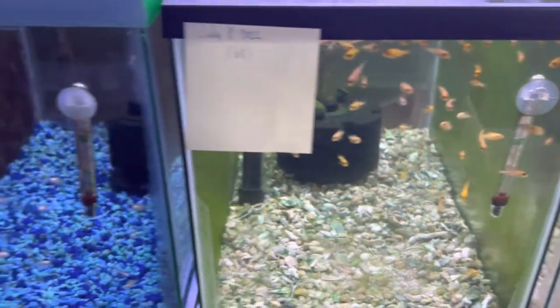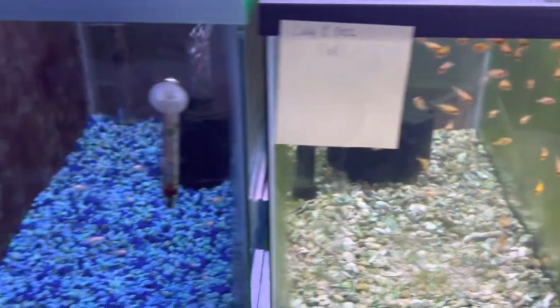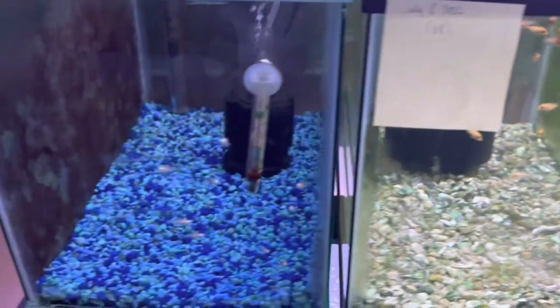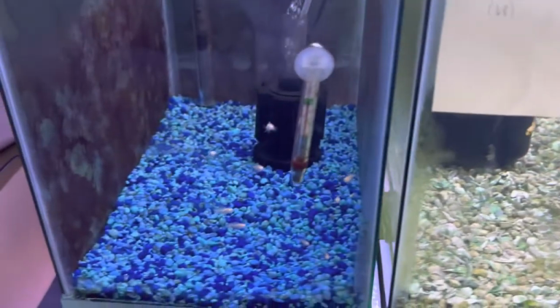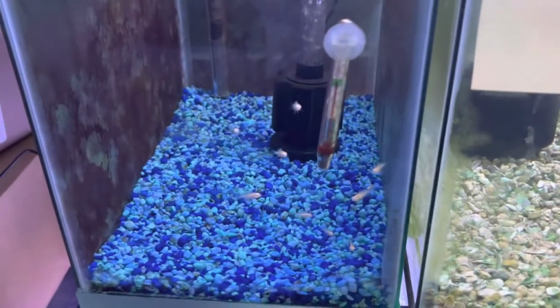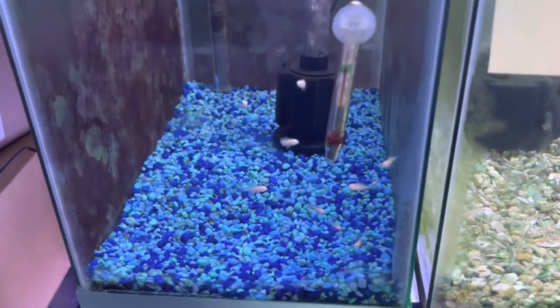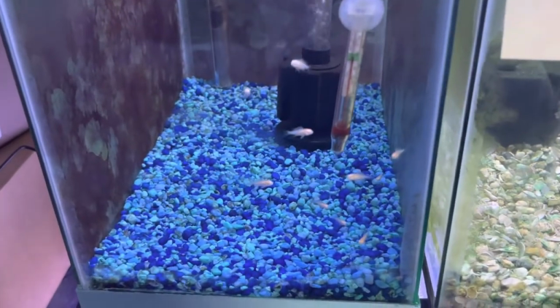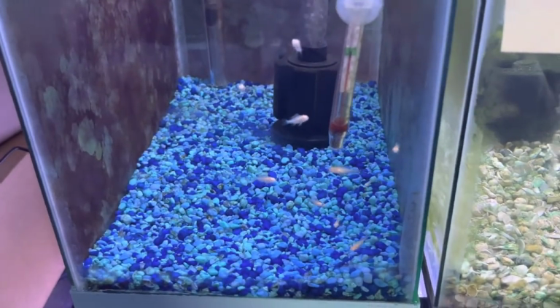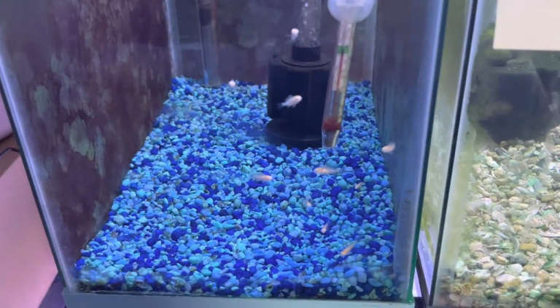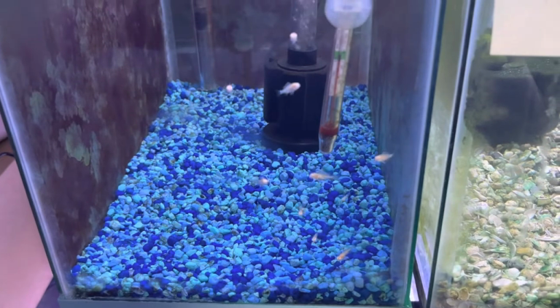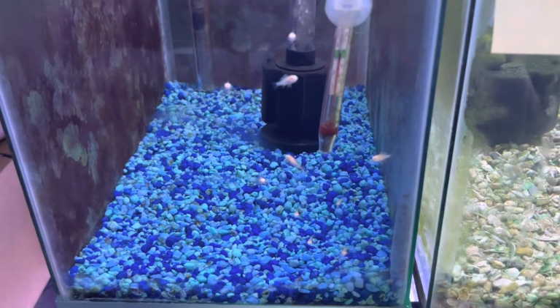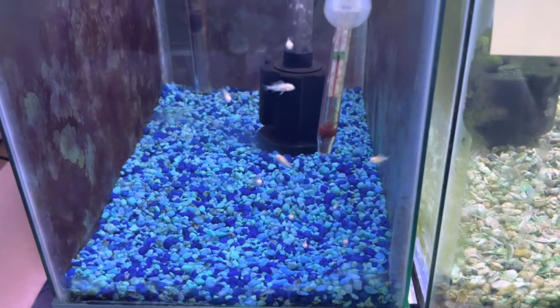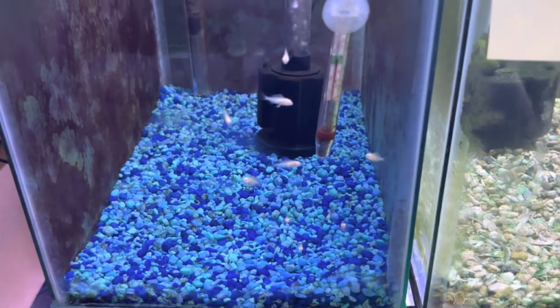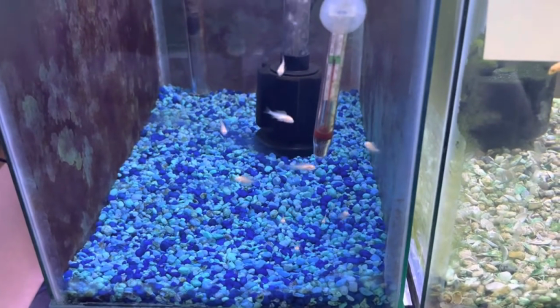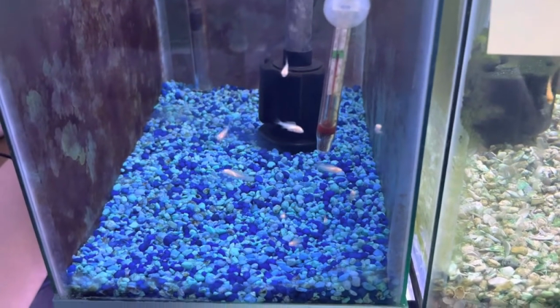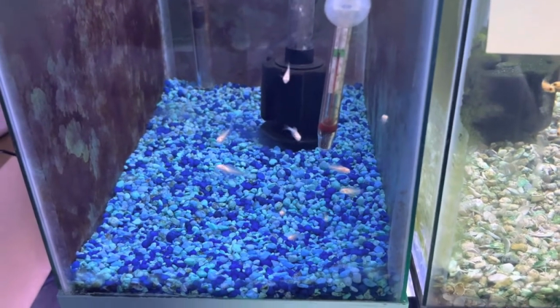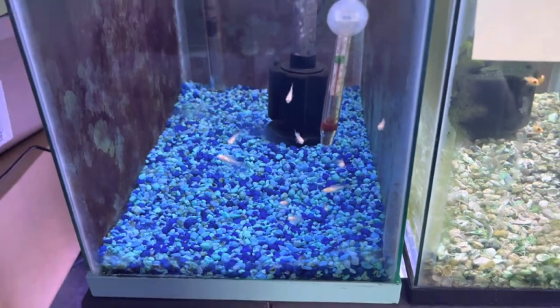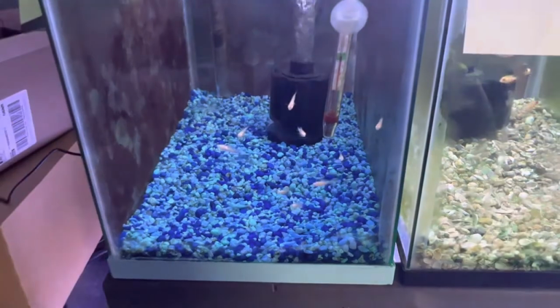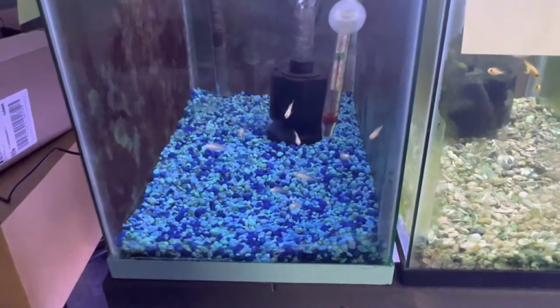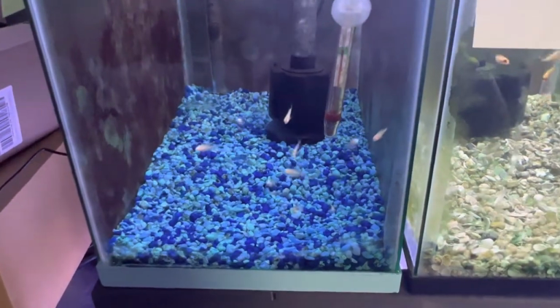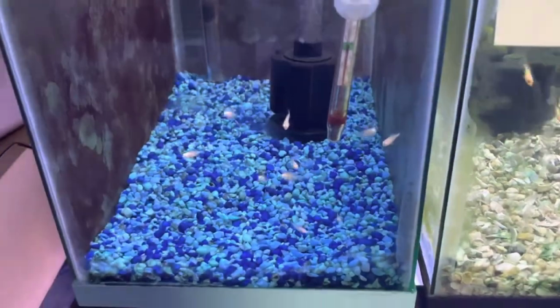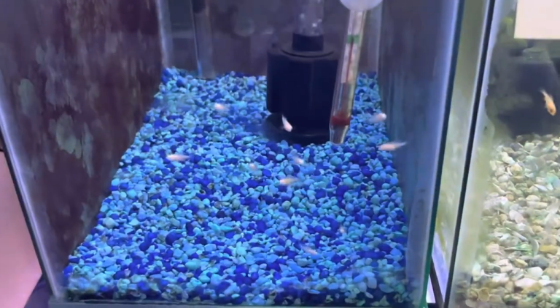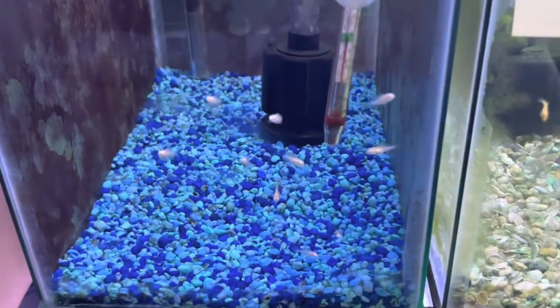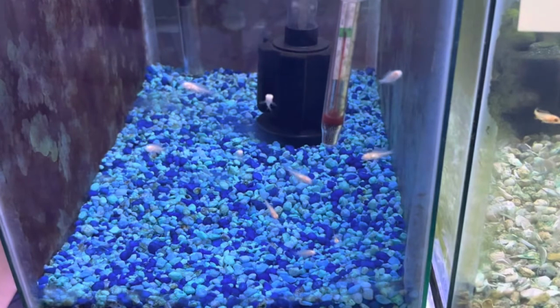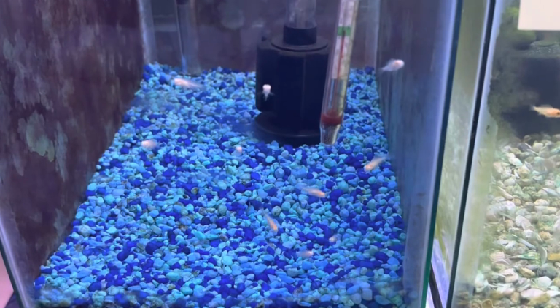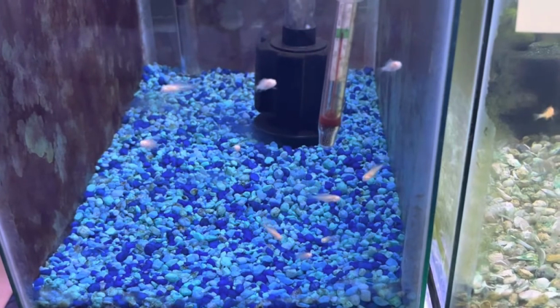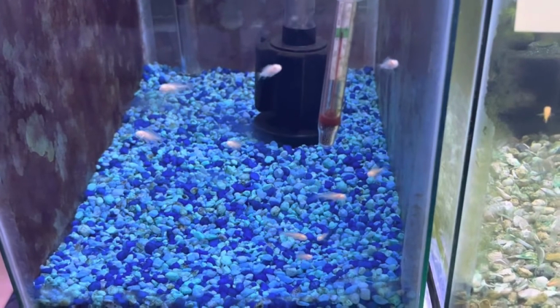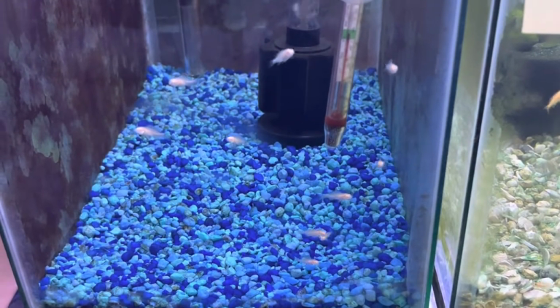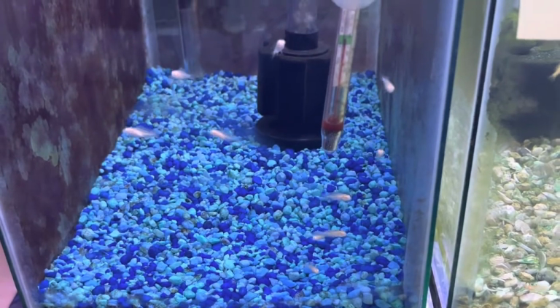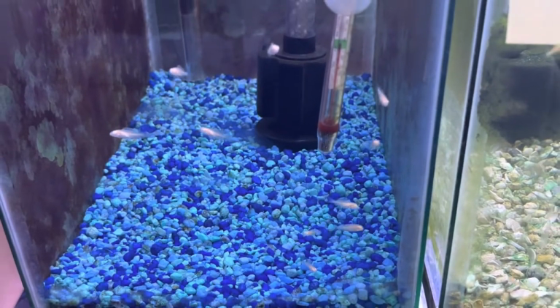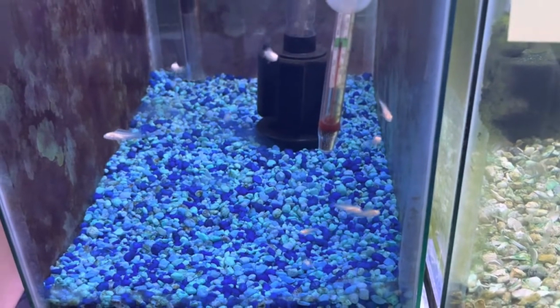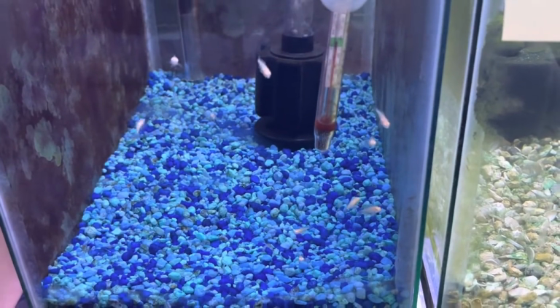Right next door this is my first batch of albino arica reds — just 10 of them in there, my biggest ones. They're doing really well — I'm really impressed.